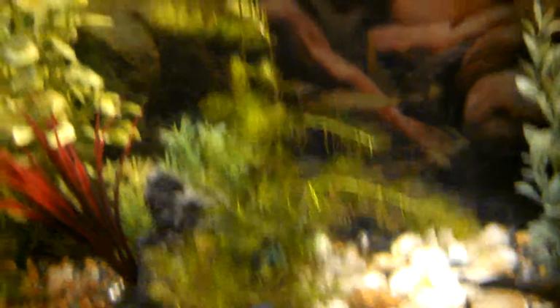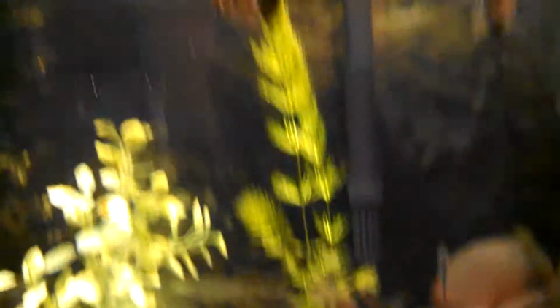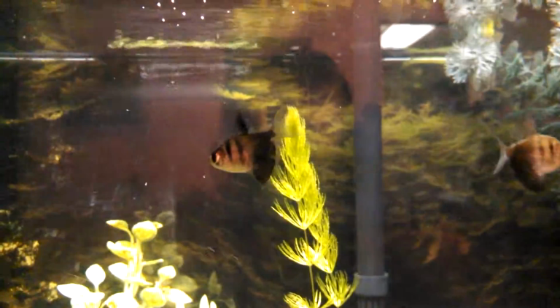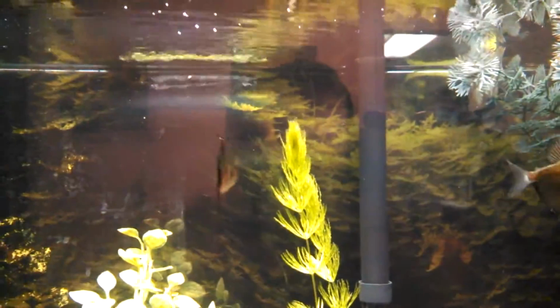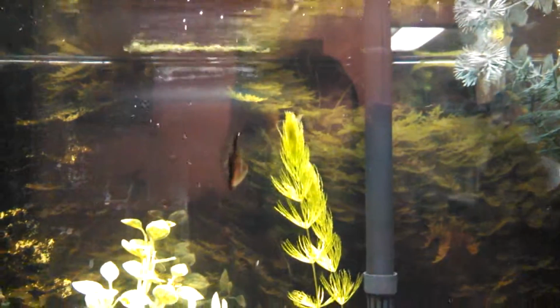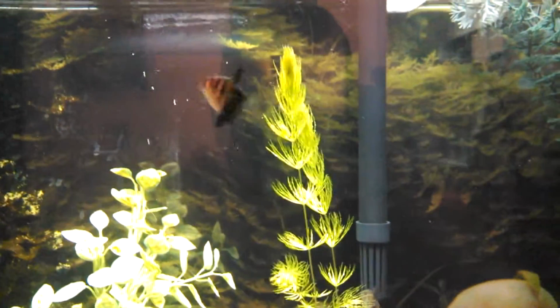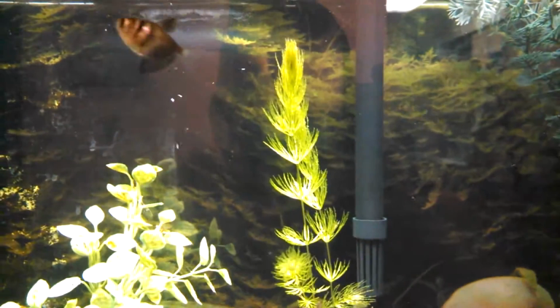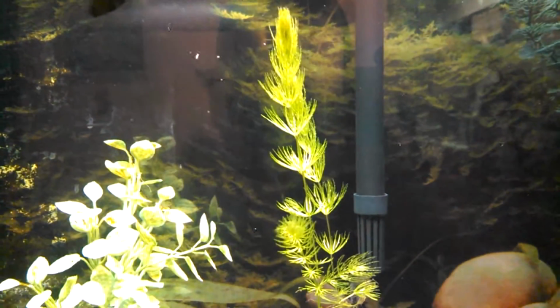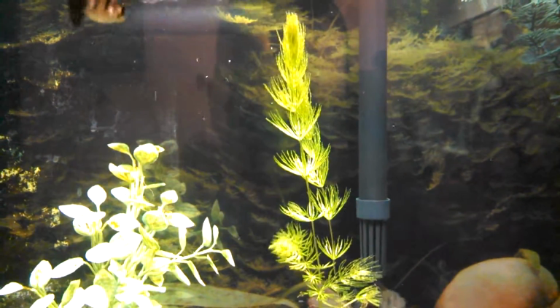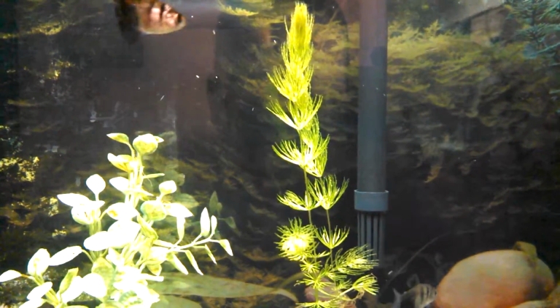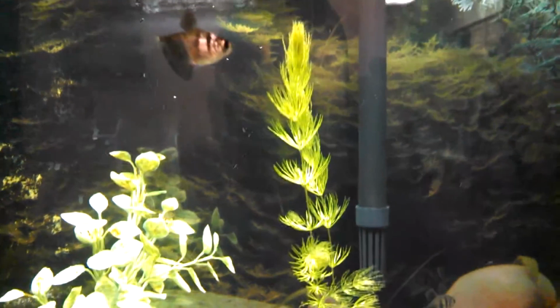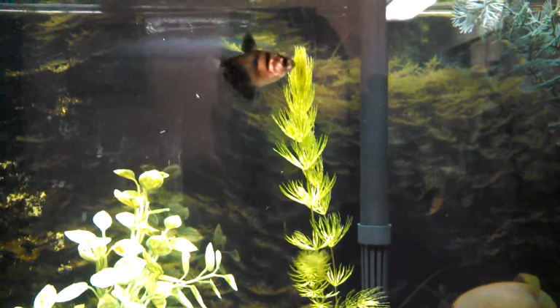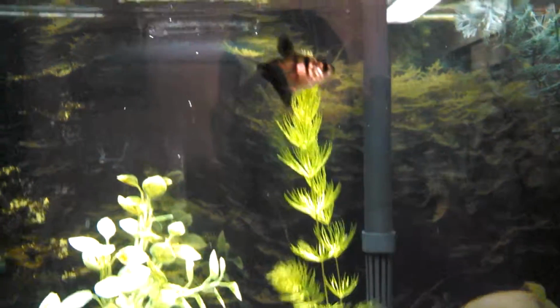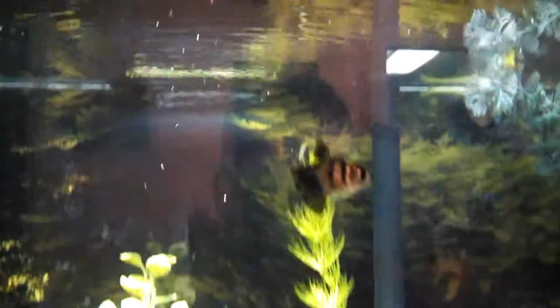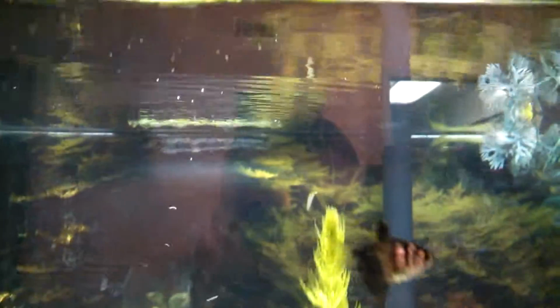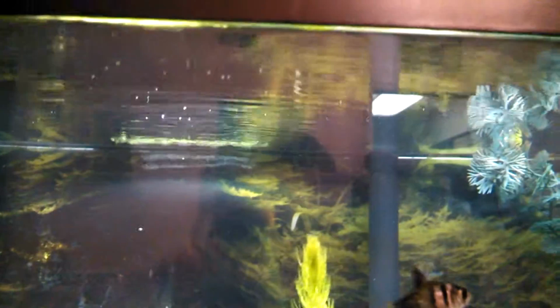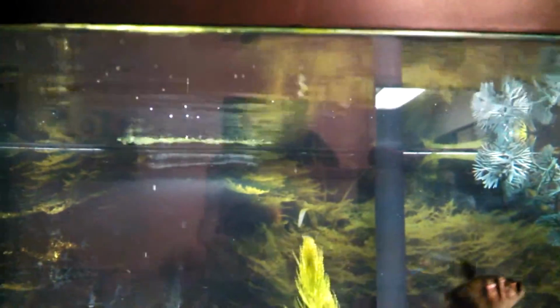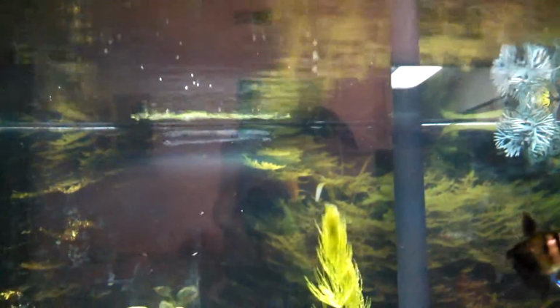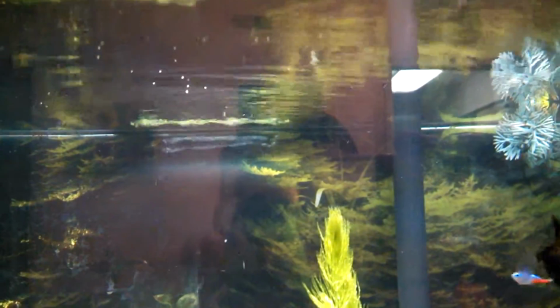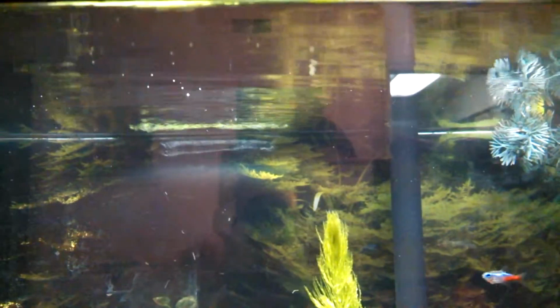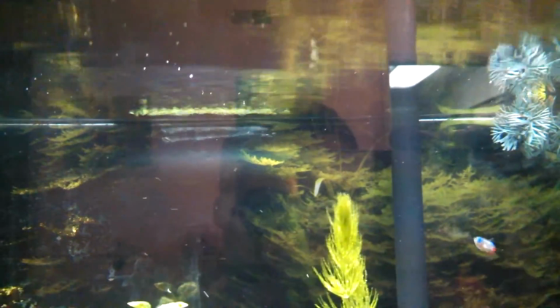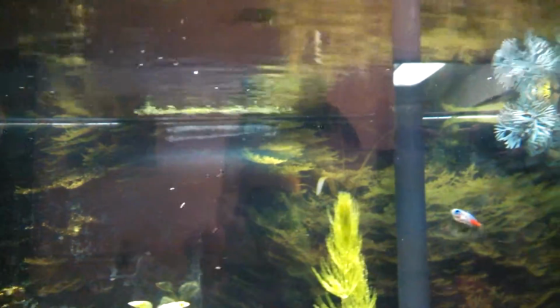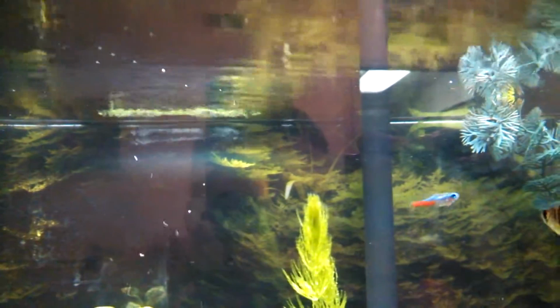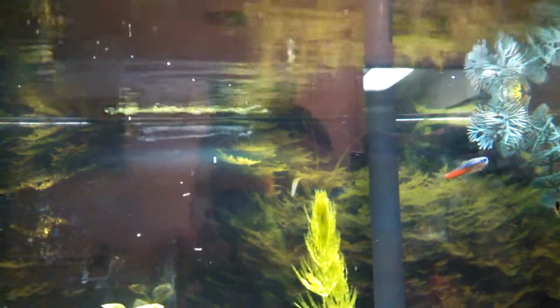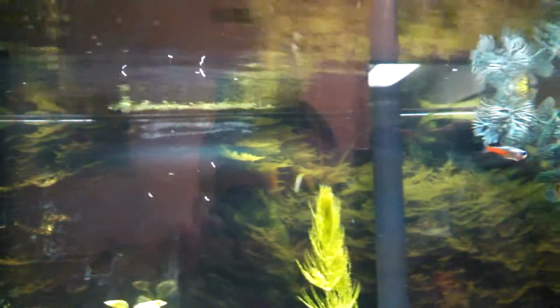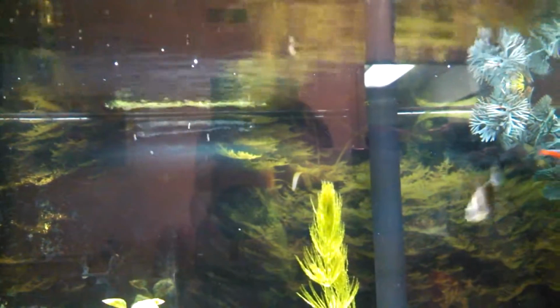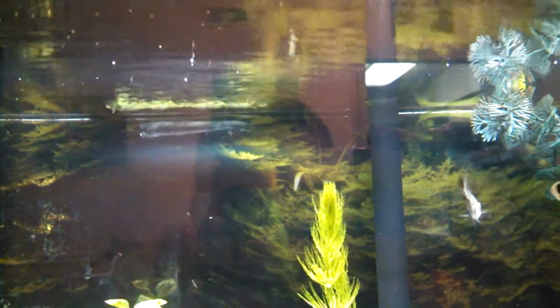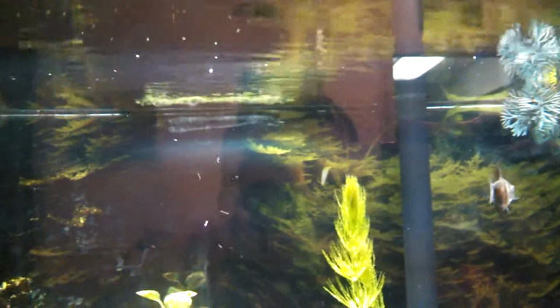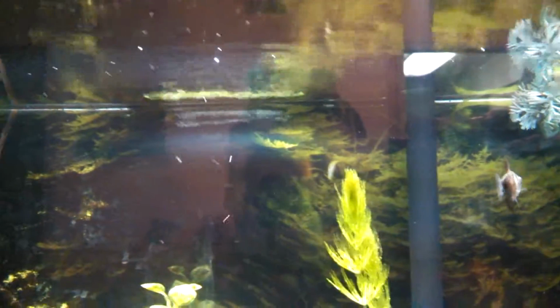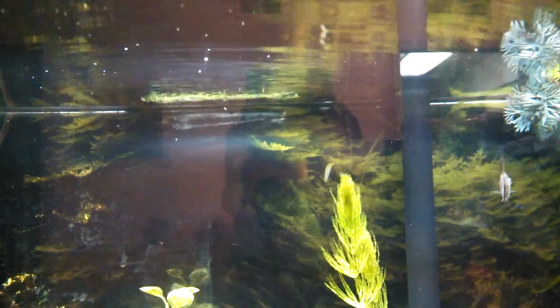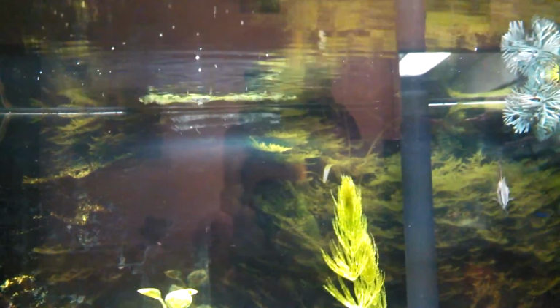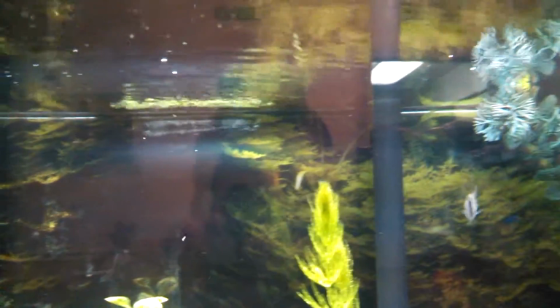I just wanted to show you guys the rapid growth of this thing, even in low light. I expect tomorrow evening, maybe Tuesday morning, it'll be at the surface.